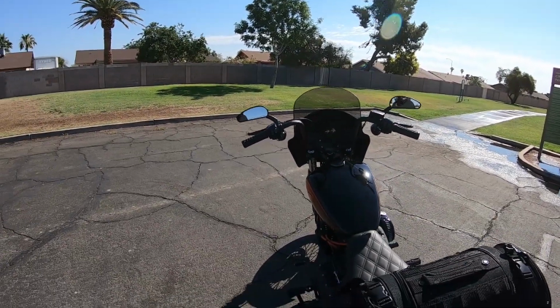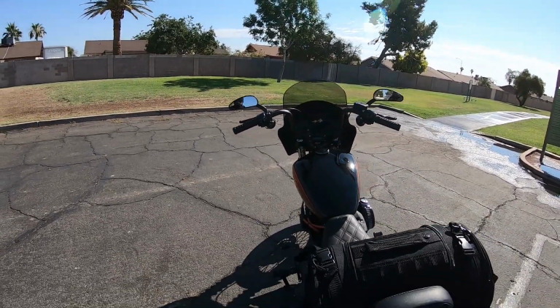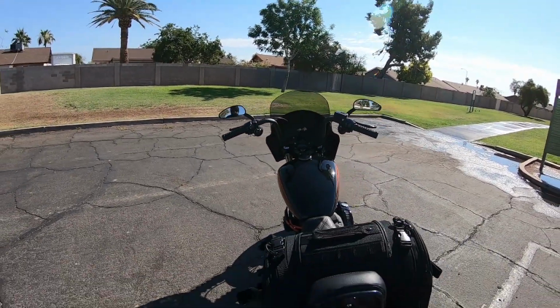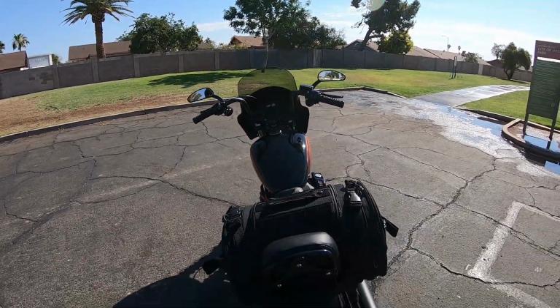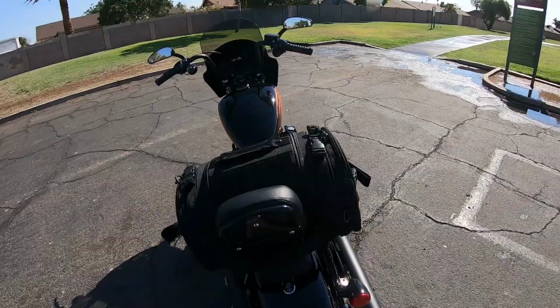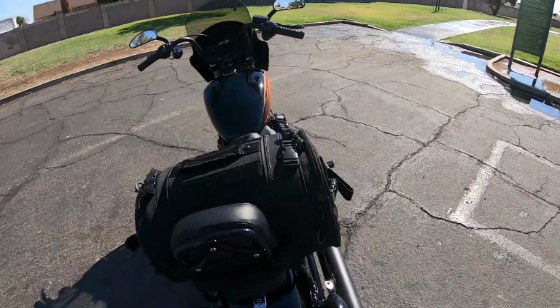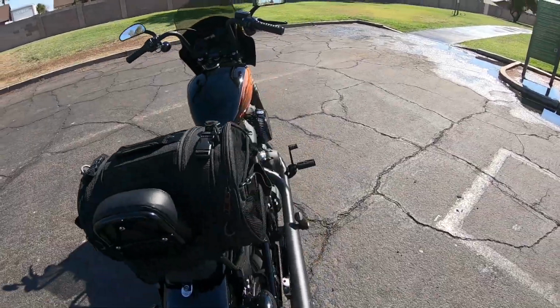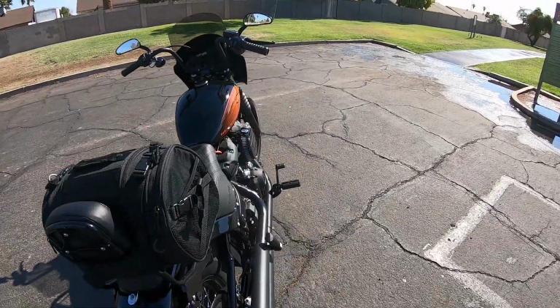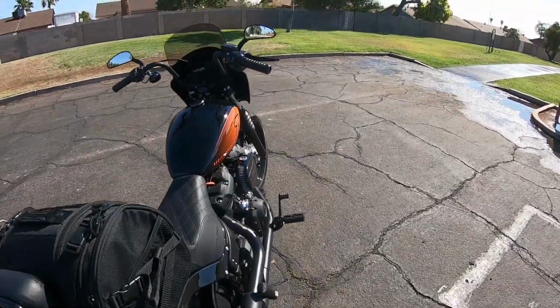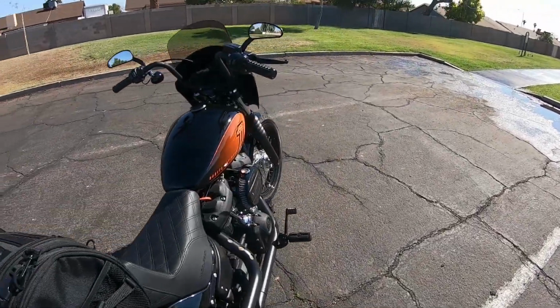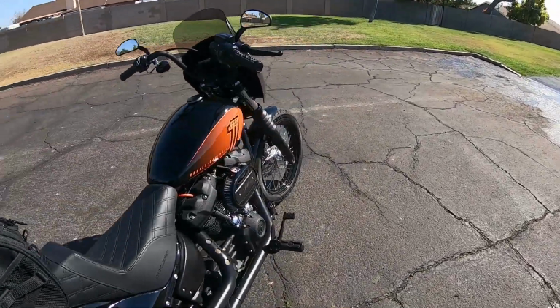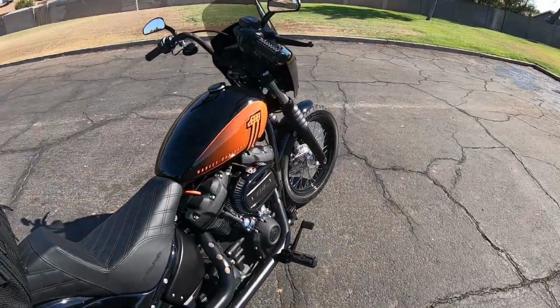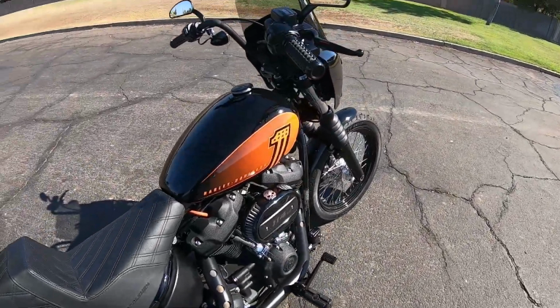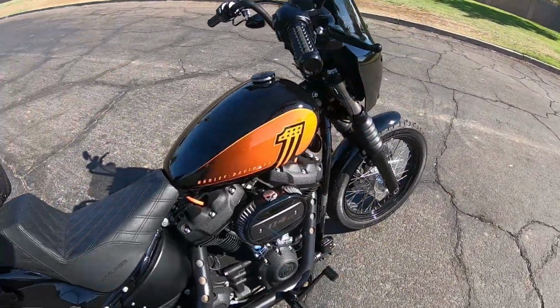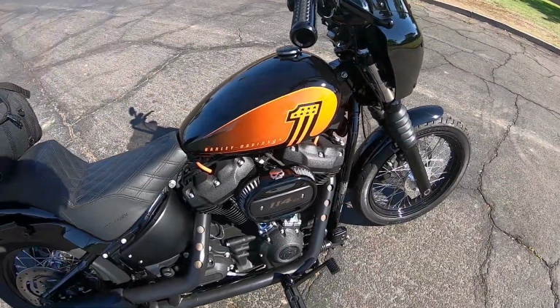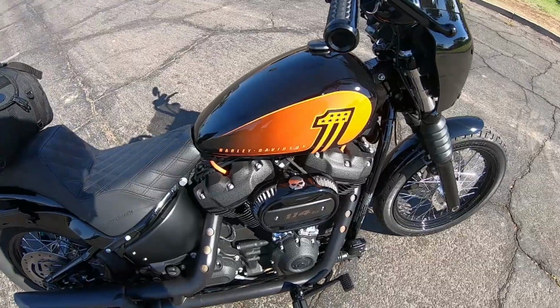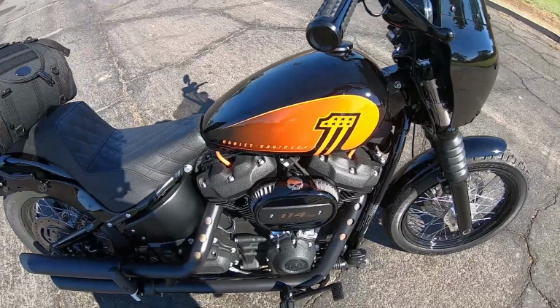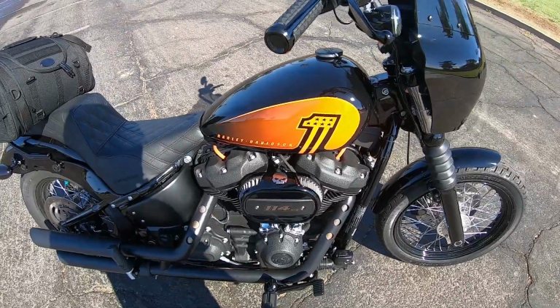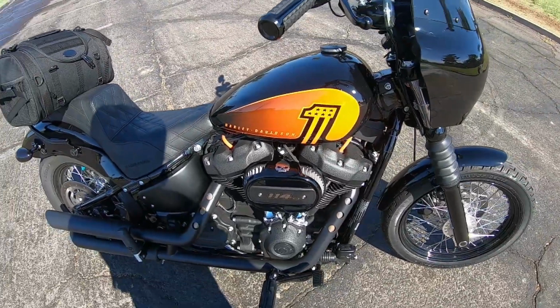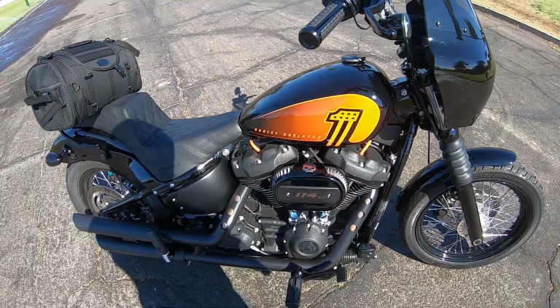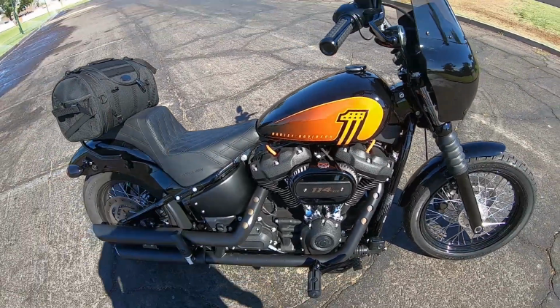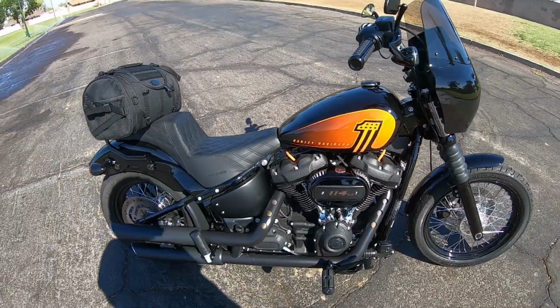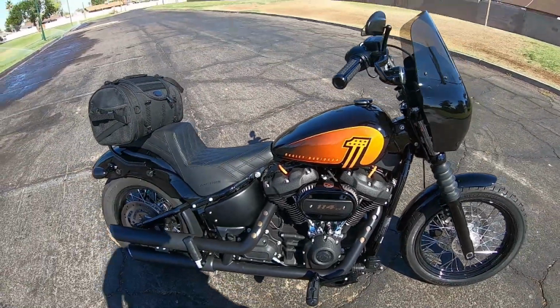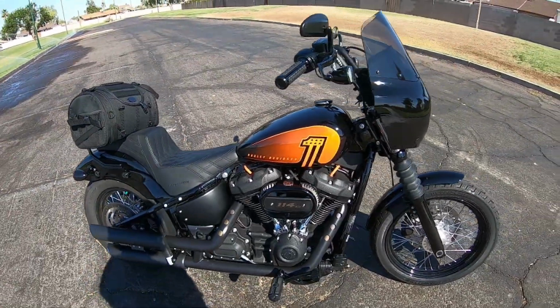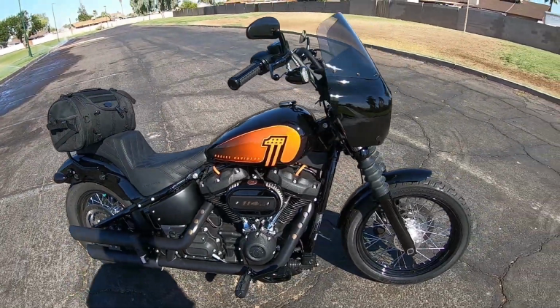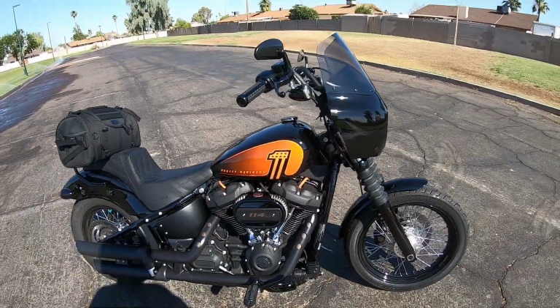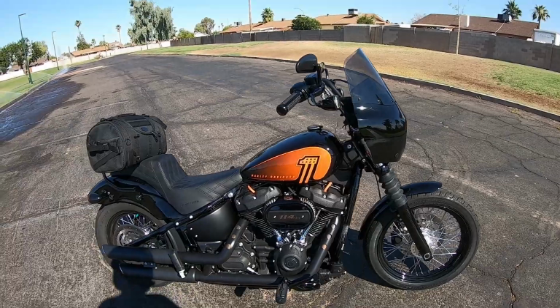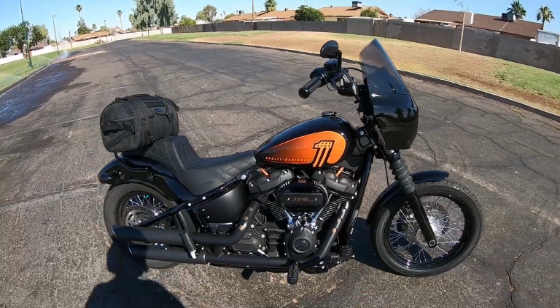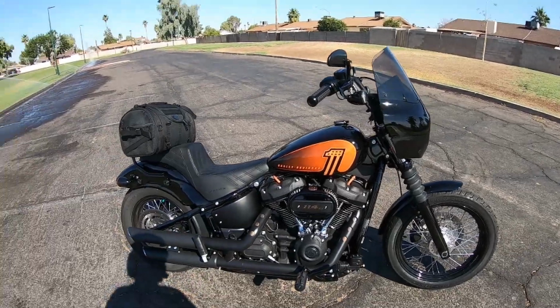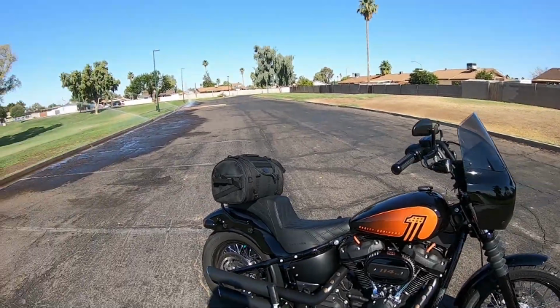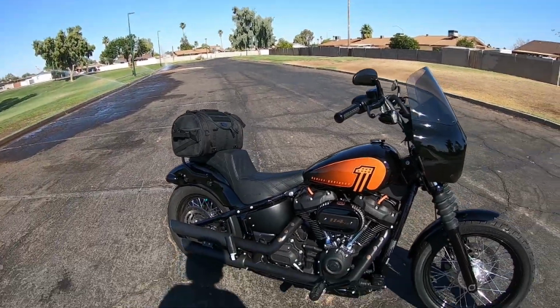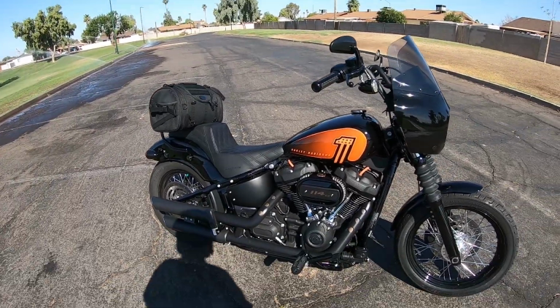Of course I've got my little Willie G skull there on the air cleaner. I've had that on all my bikes for many years now. I think I've actually bought up all of those that are remaining — they were a CVO item and I don't think there are any left.